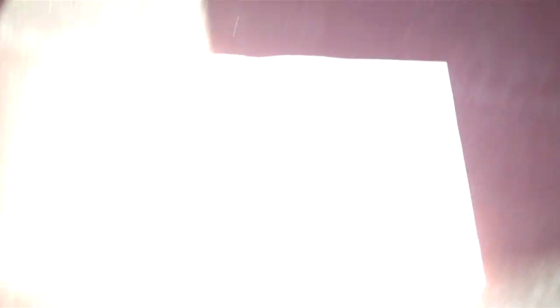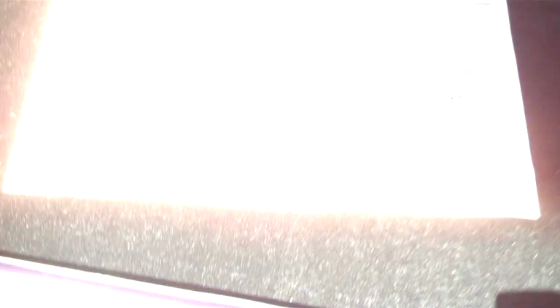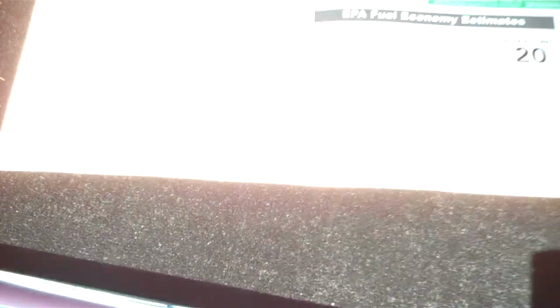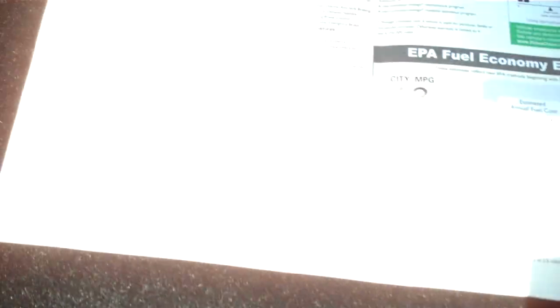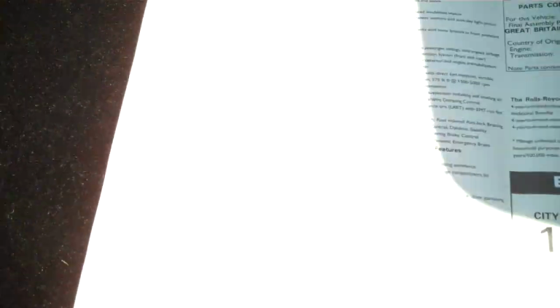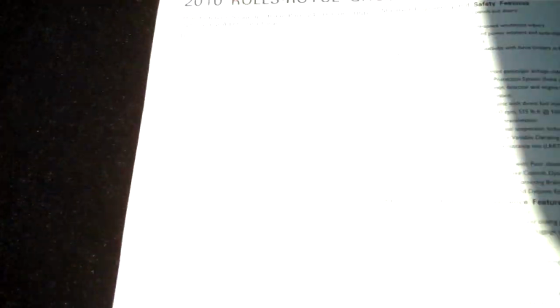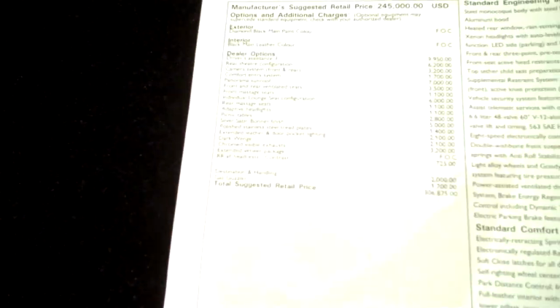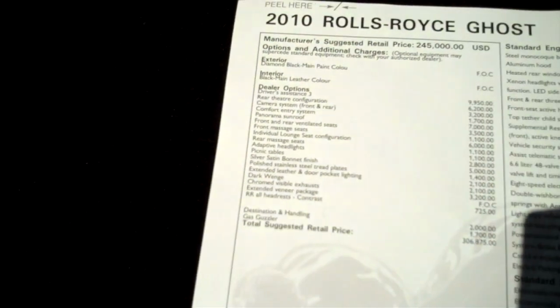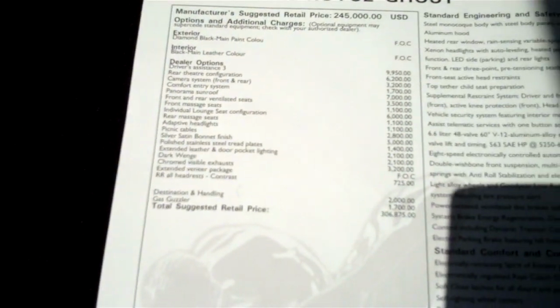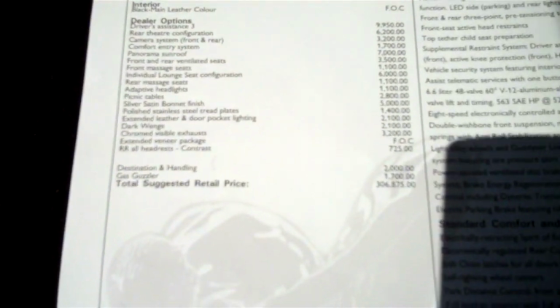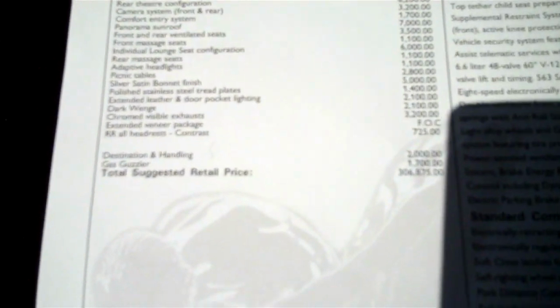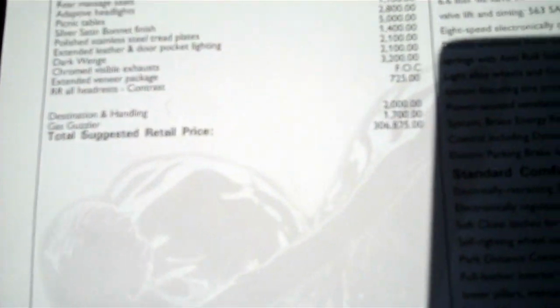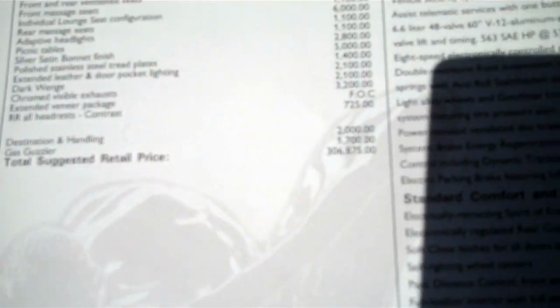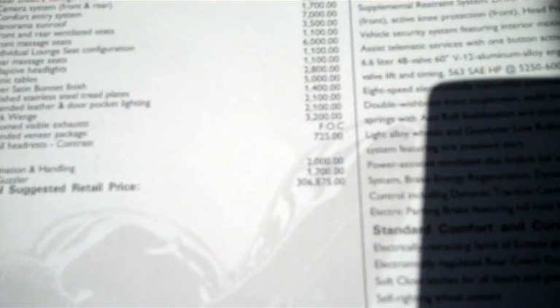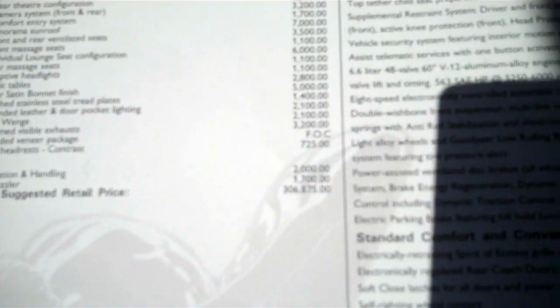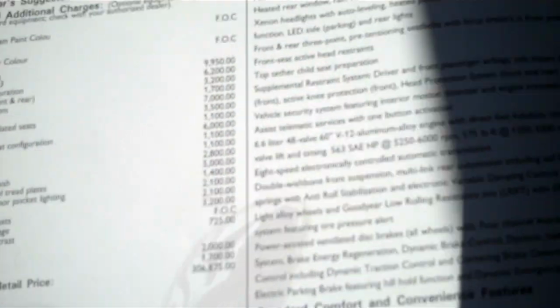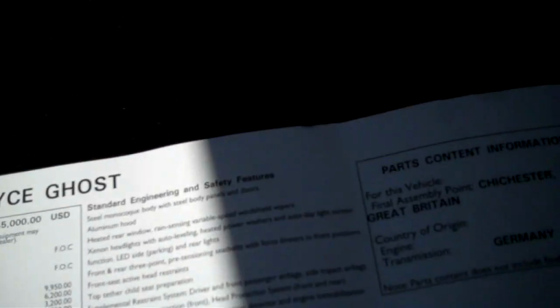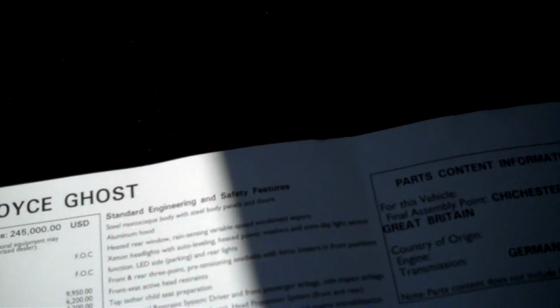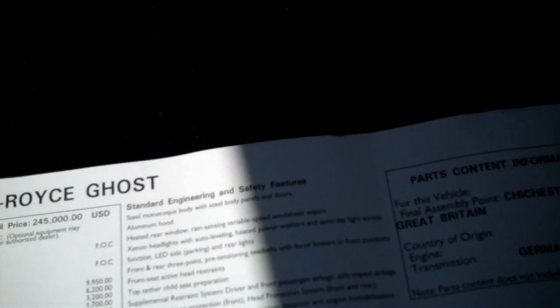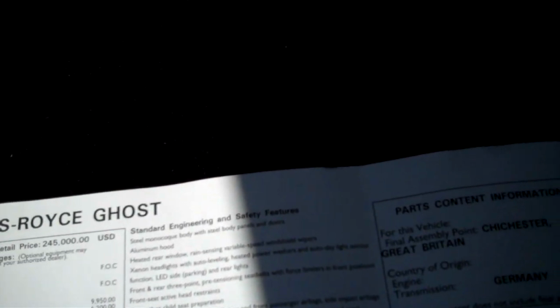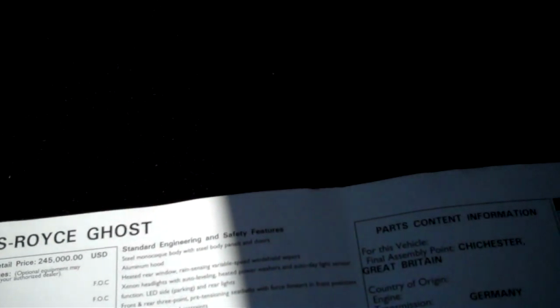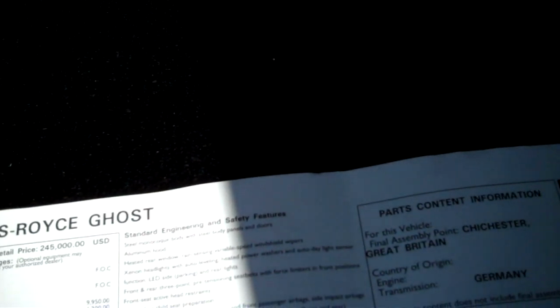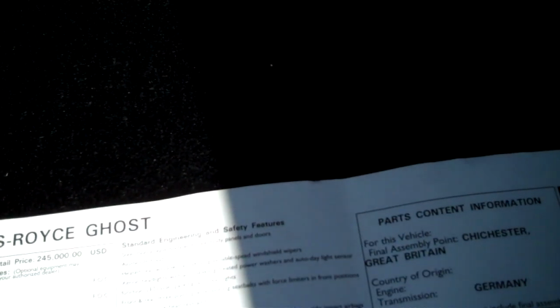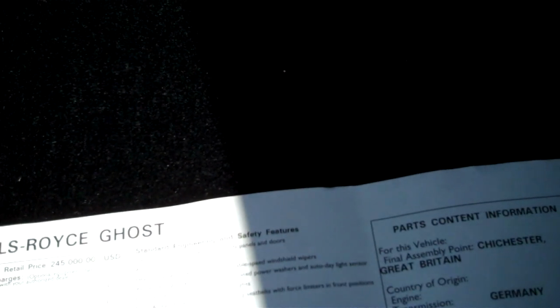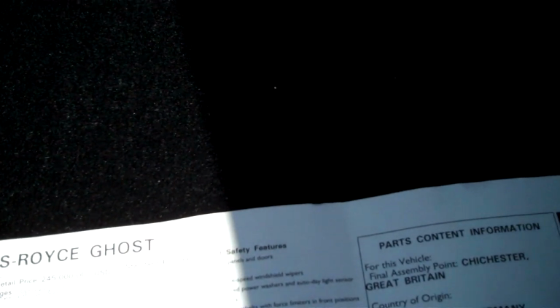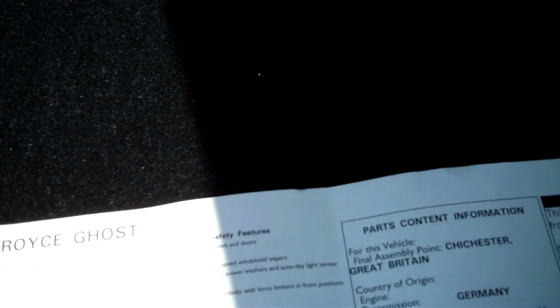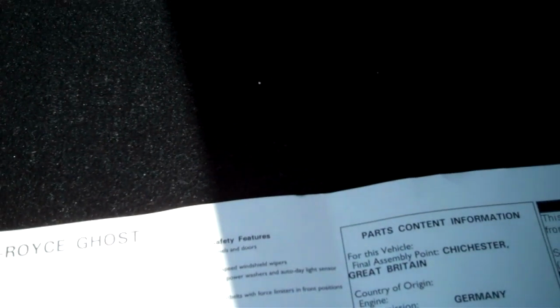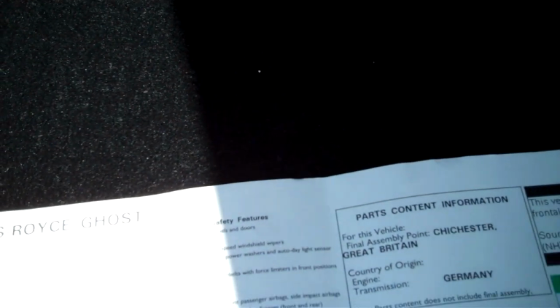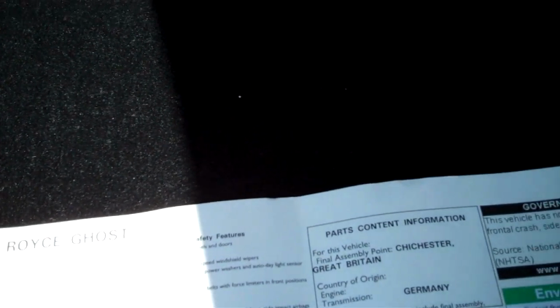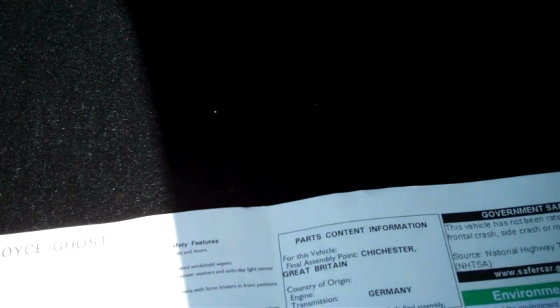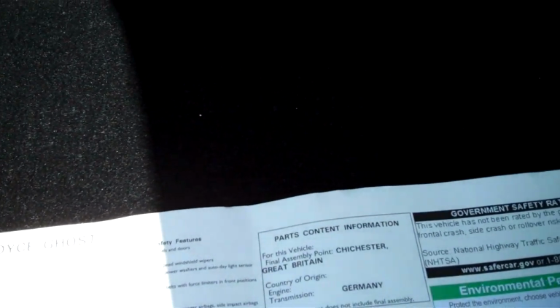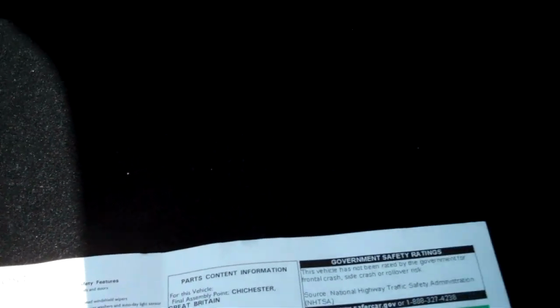There's the sticker on the car — let's see how much it was. $306,000 and change. That's a lot of dough.